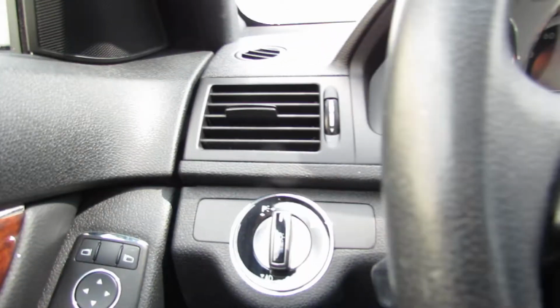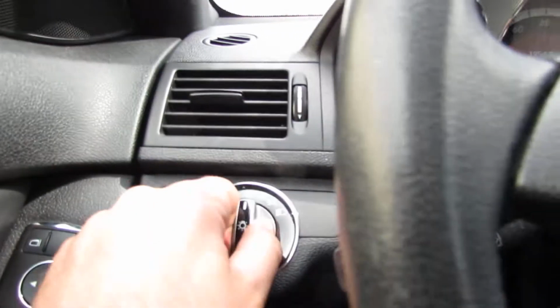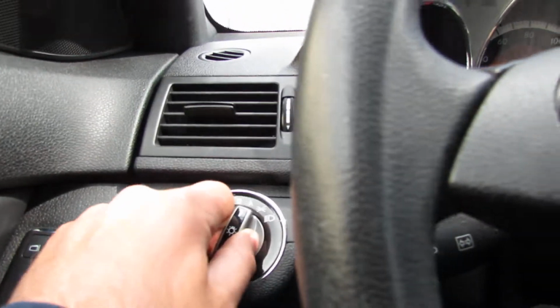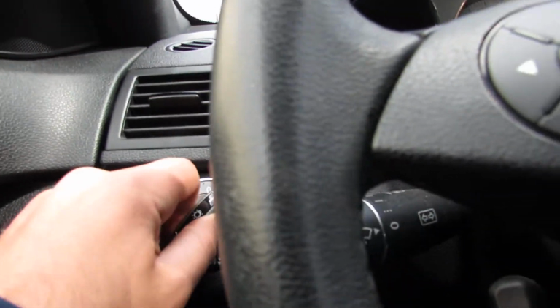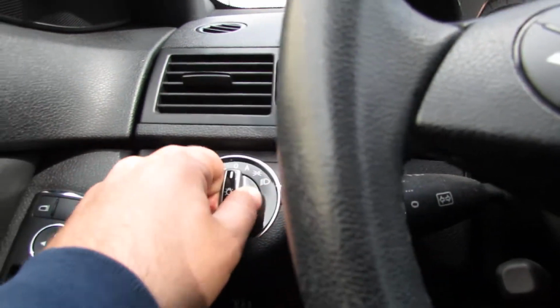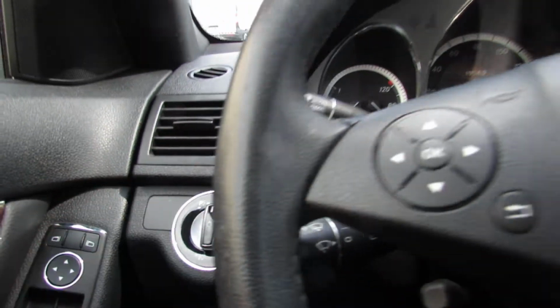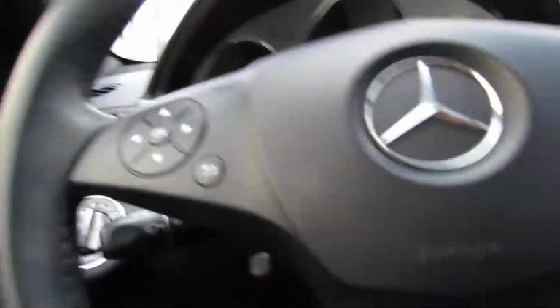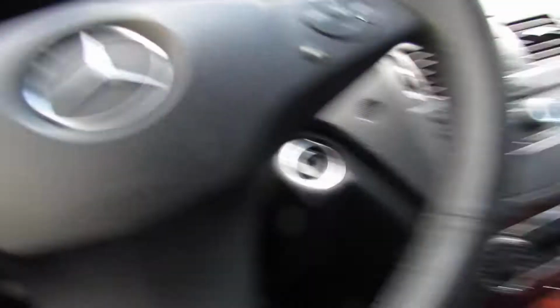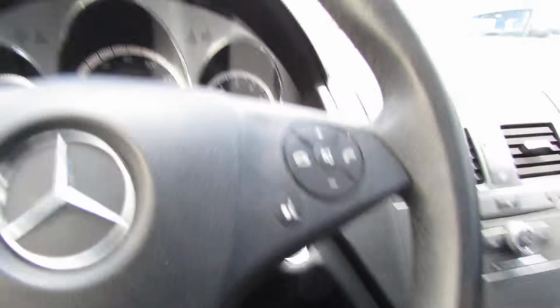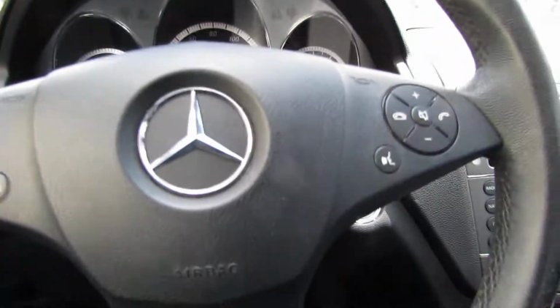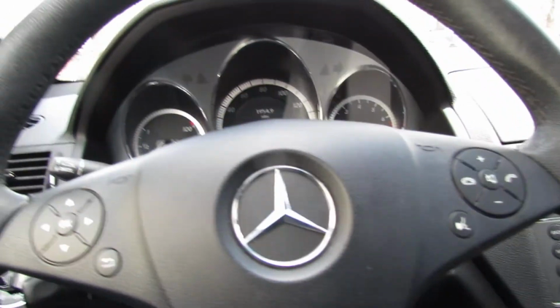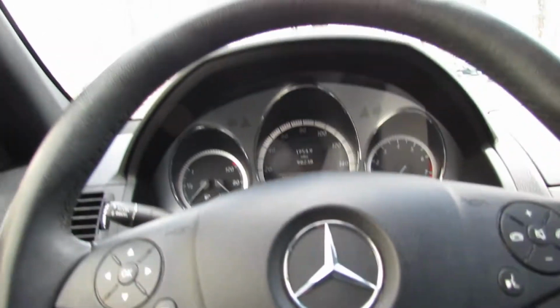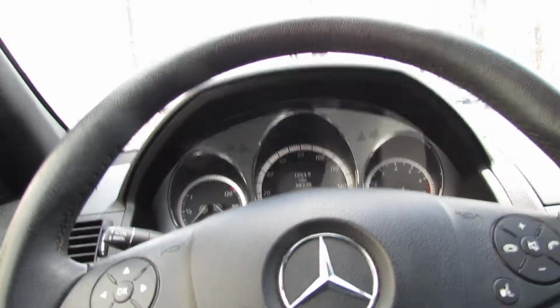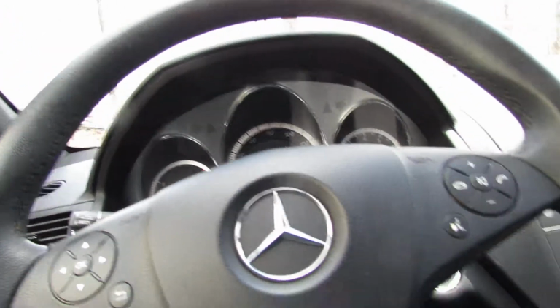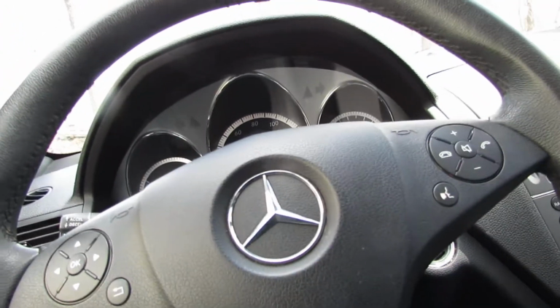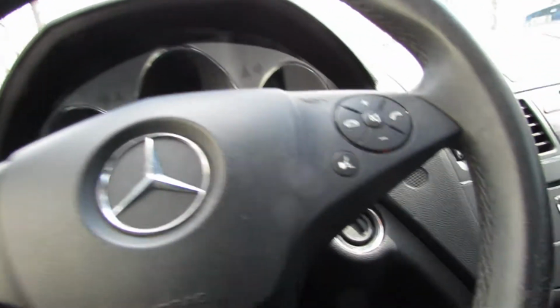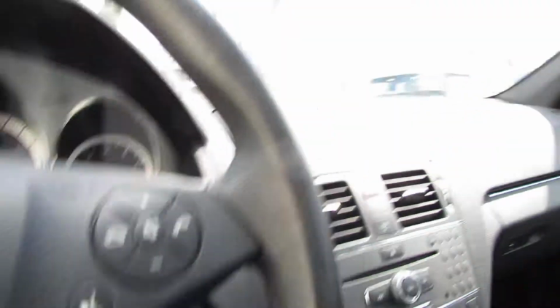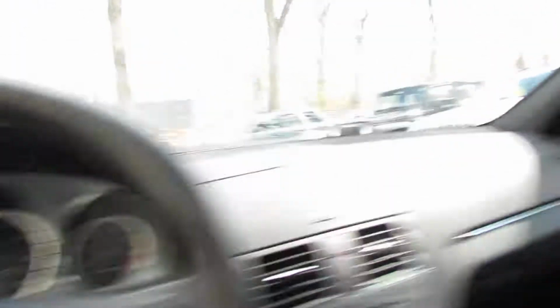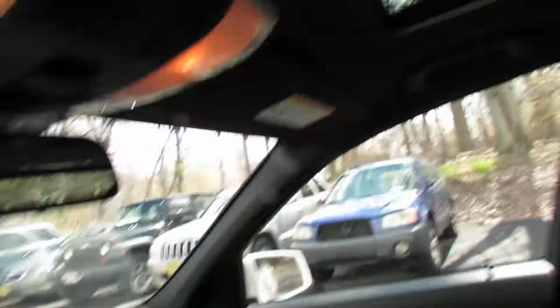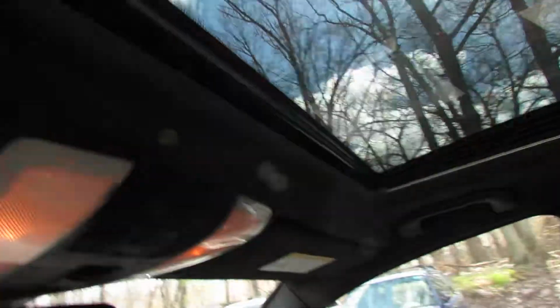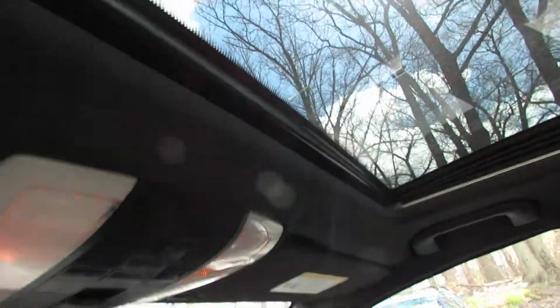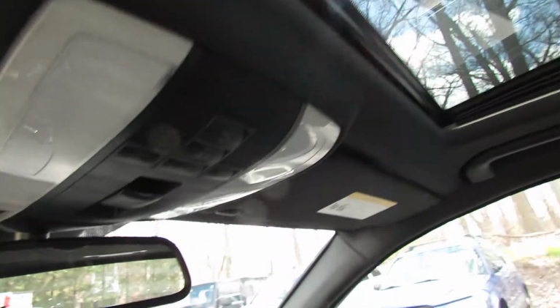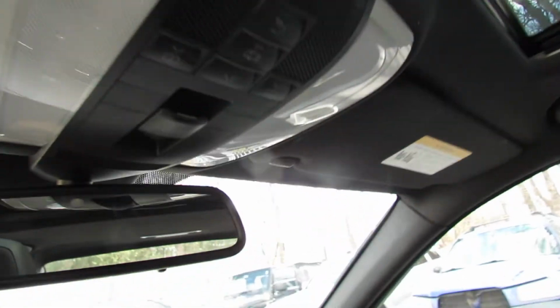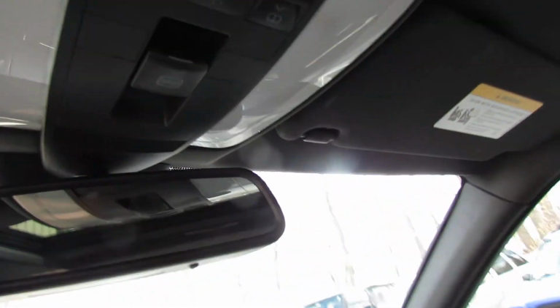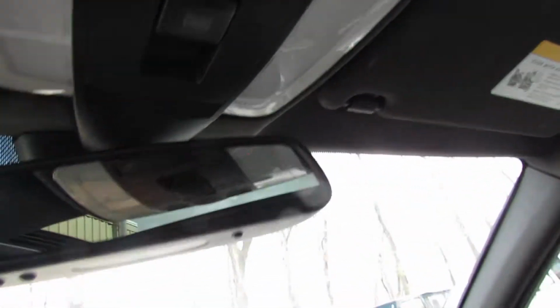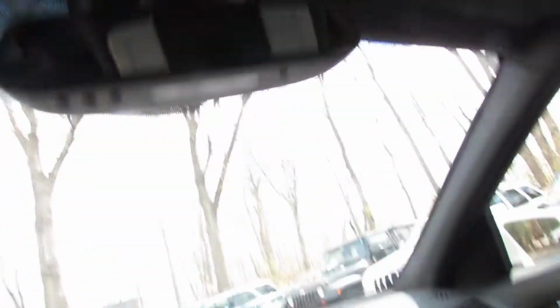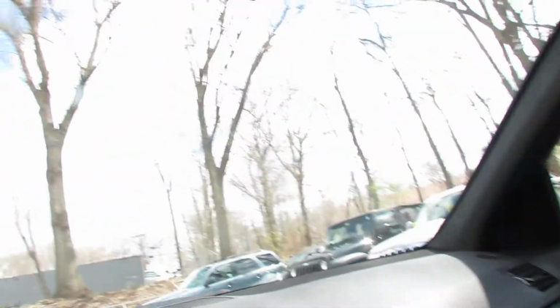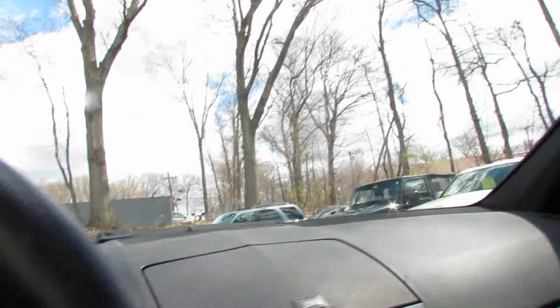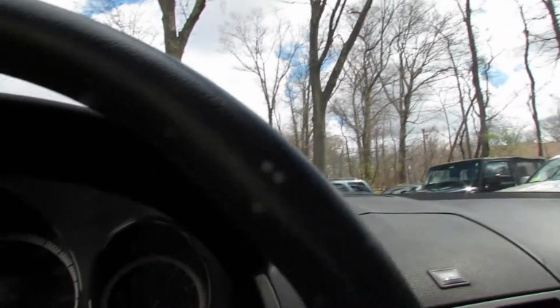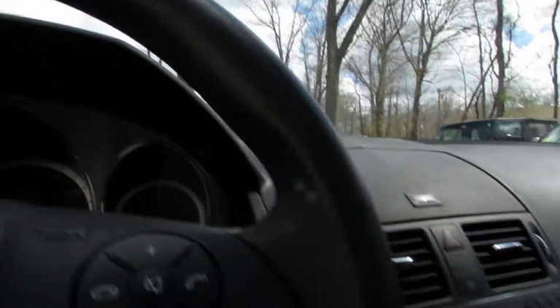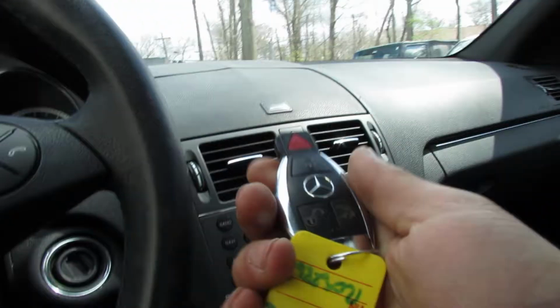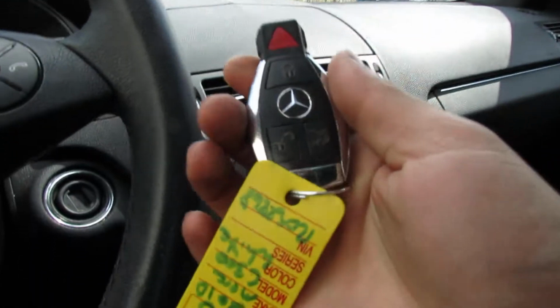This is where you control your lights and your fog lights. Here we have some steering wheel controls. Here we have the sunroof. Here's the key.